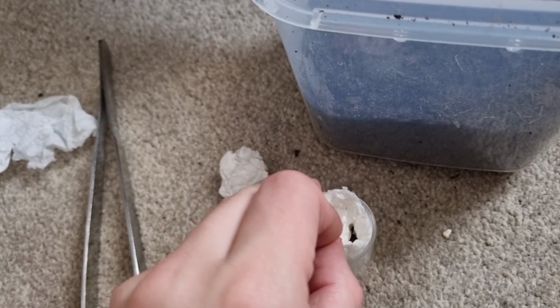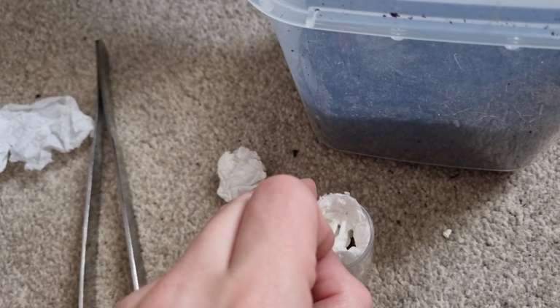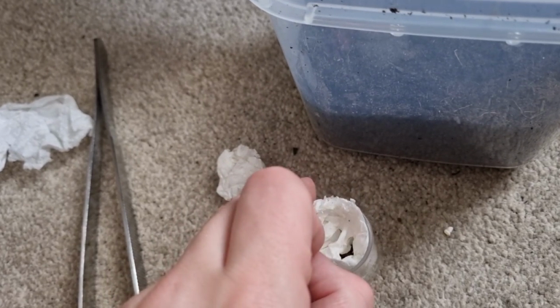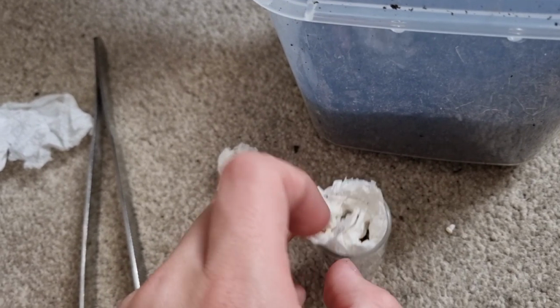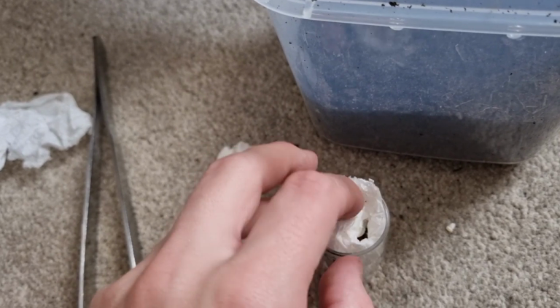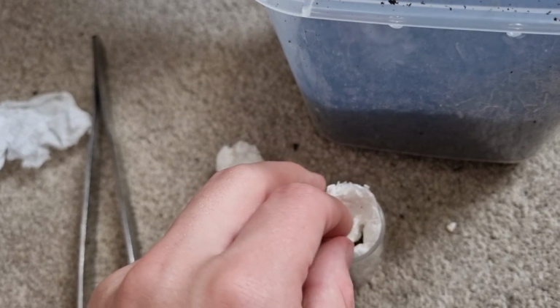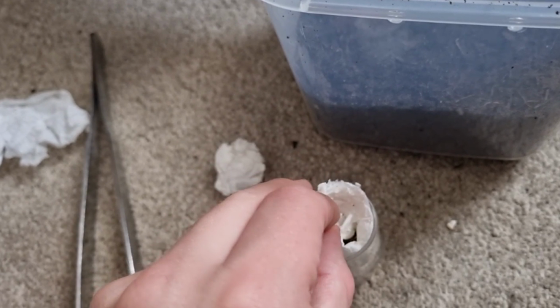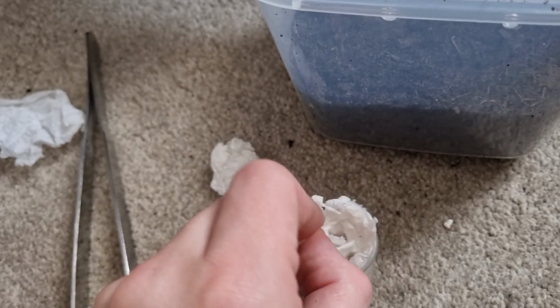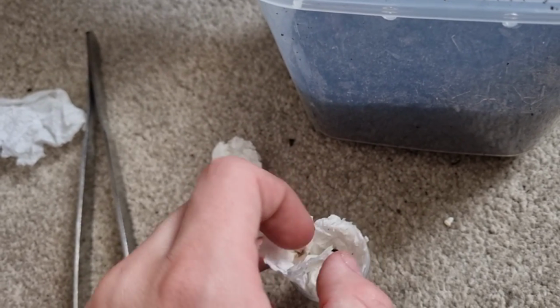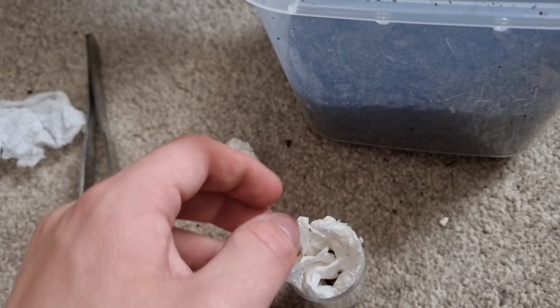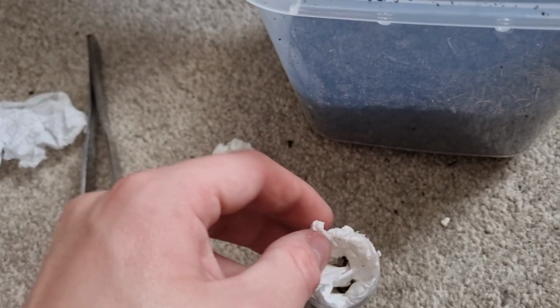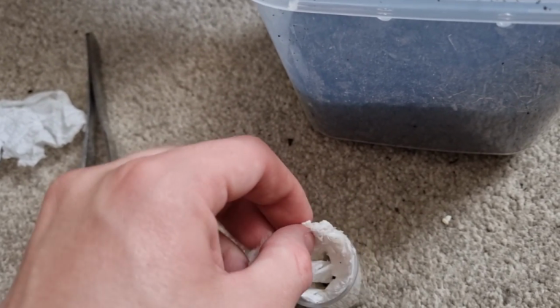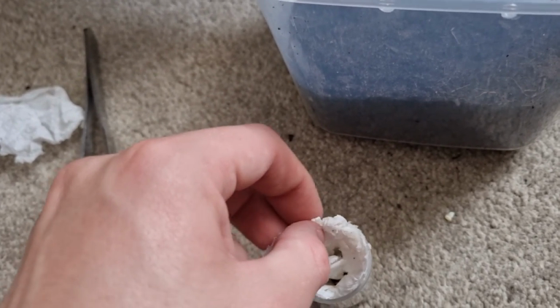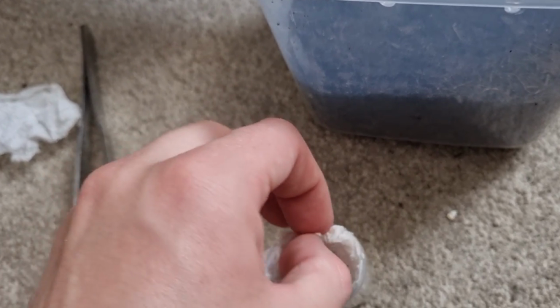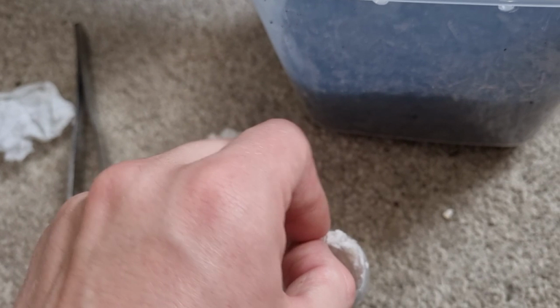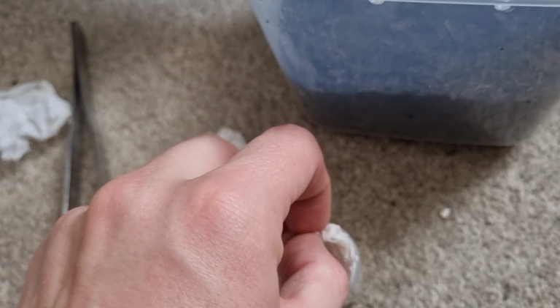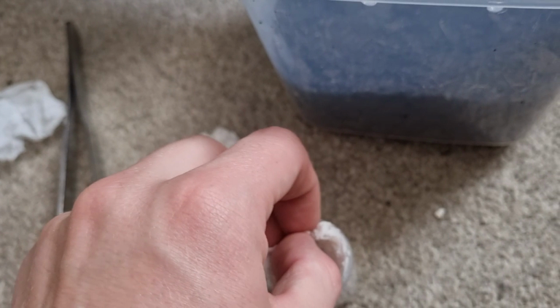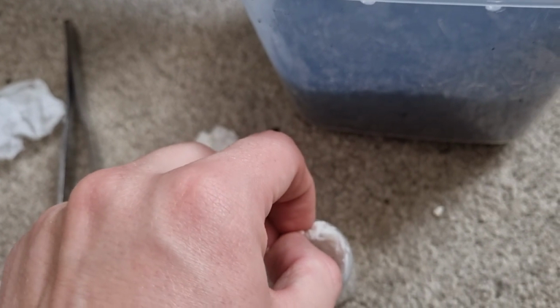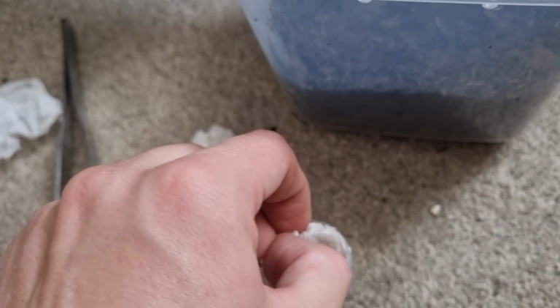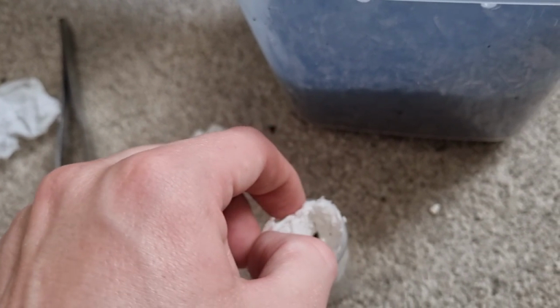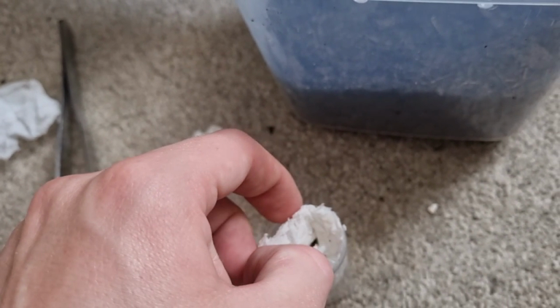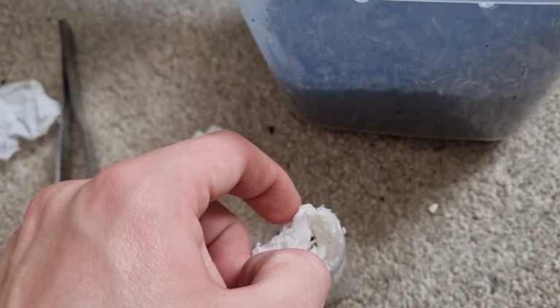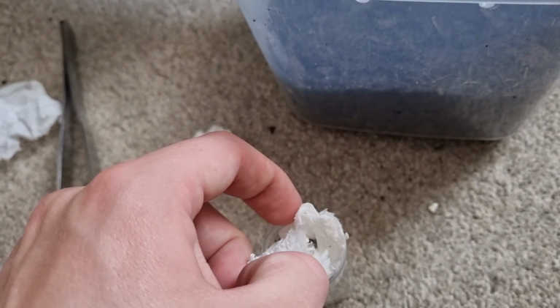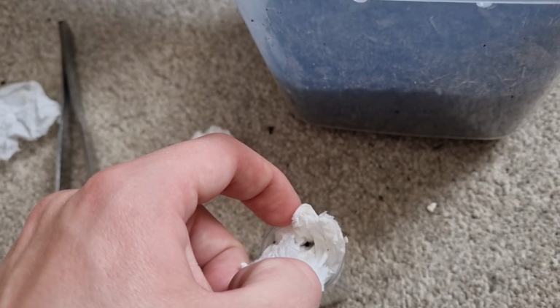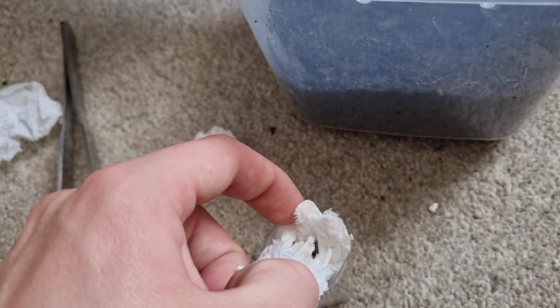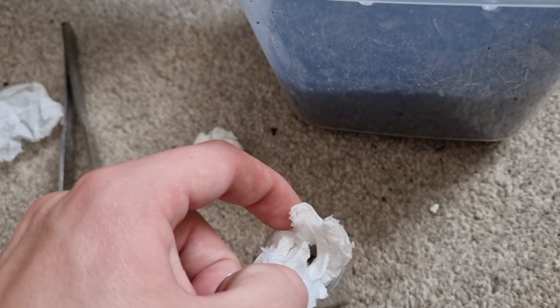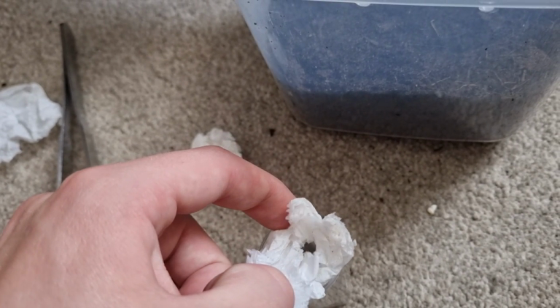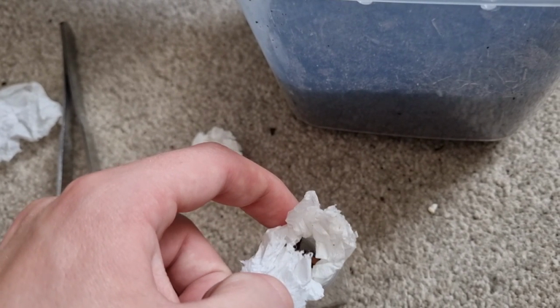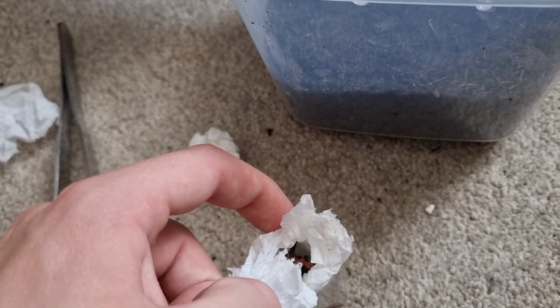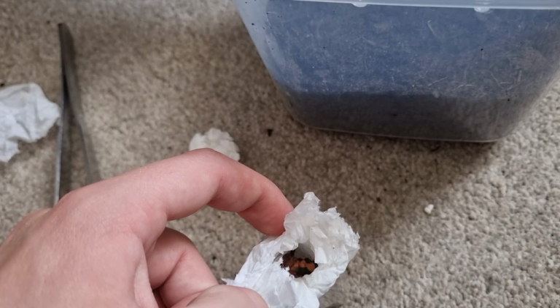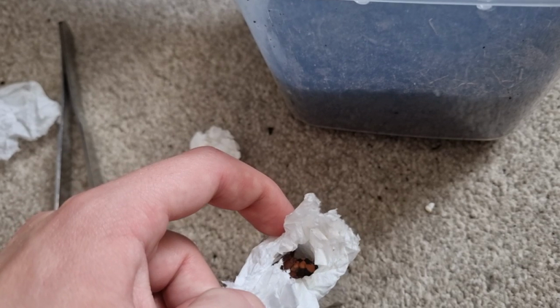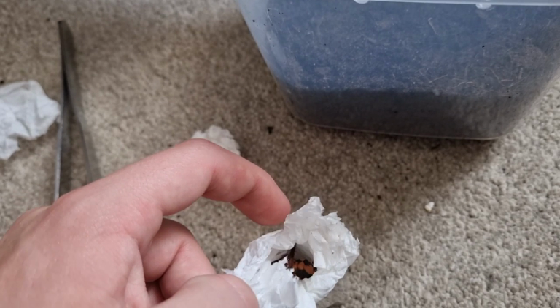There's a lot of tissue in here and I can't get it all out. I can tell this is late because the tissue started to dry up — it was fairly warm yesterday.